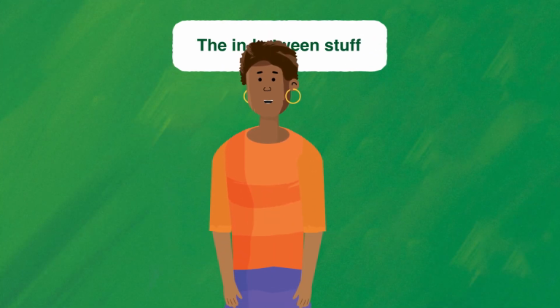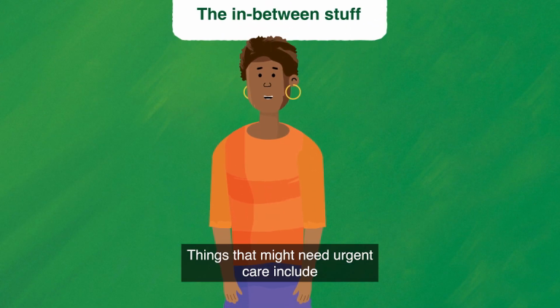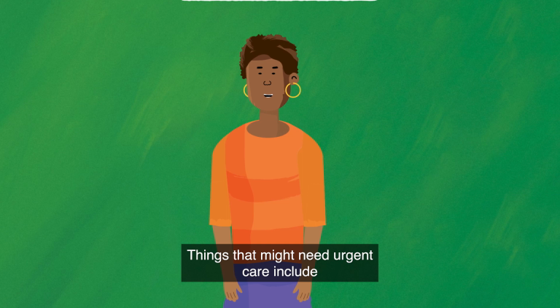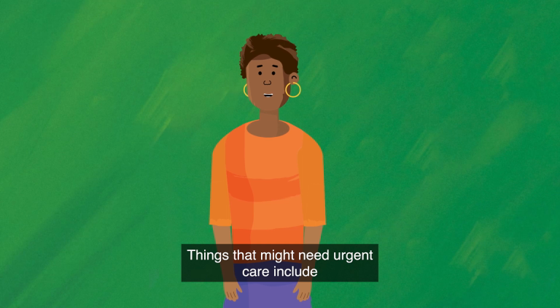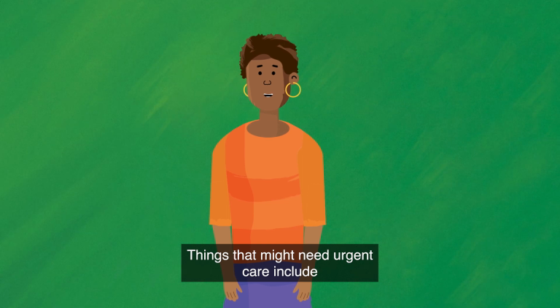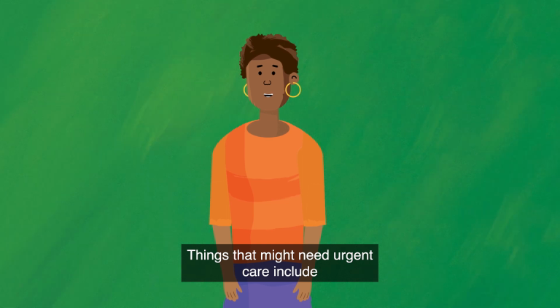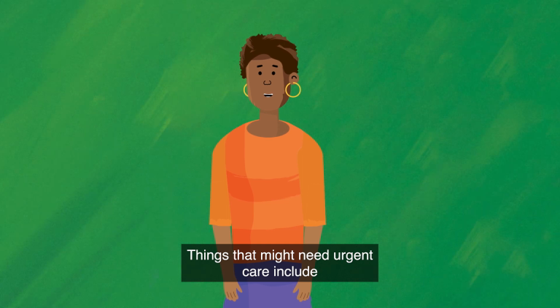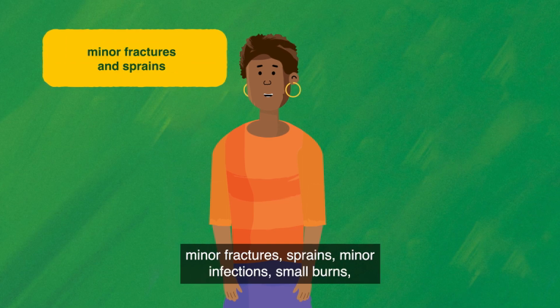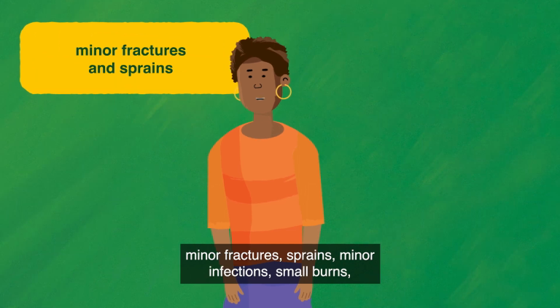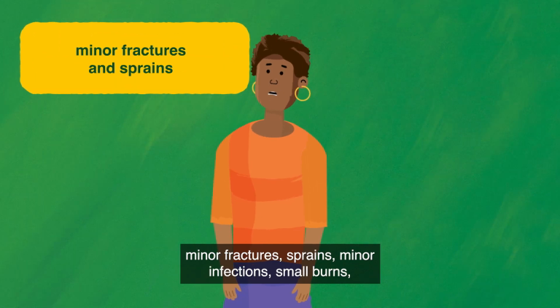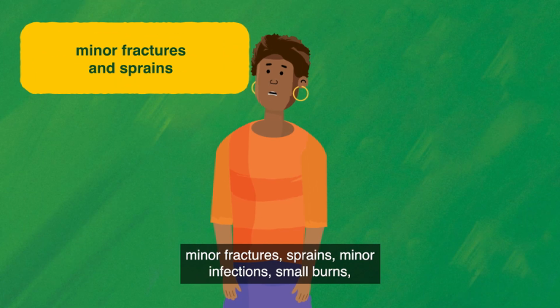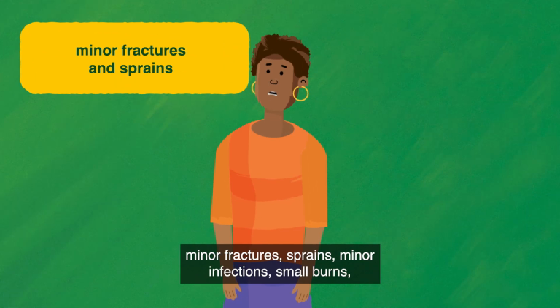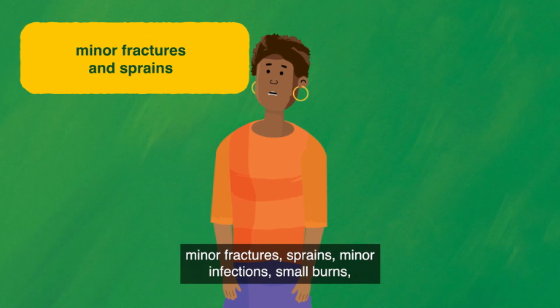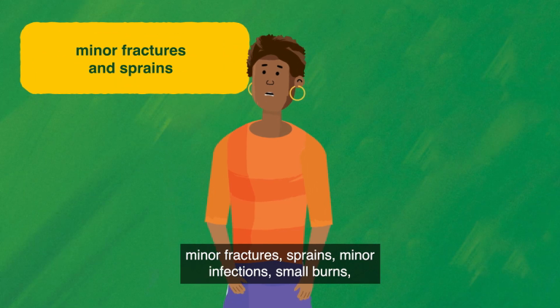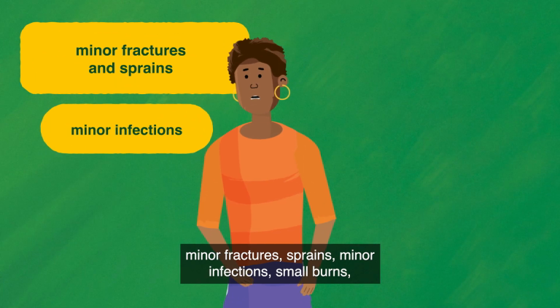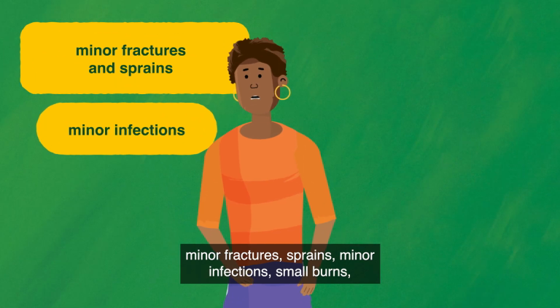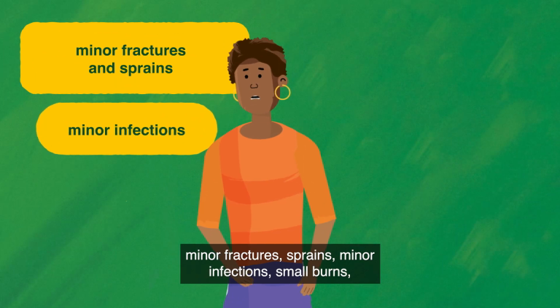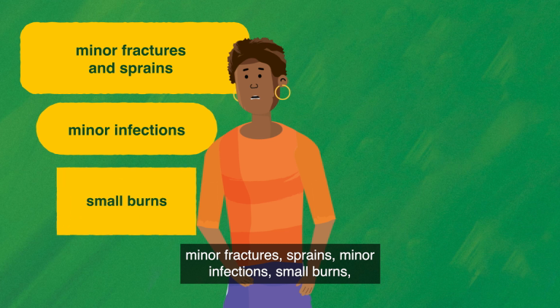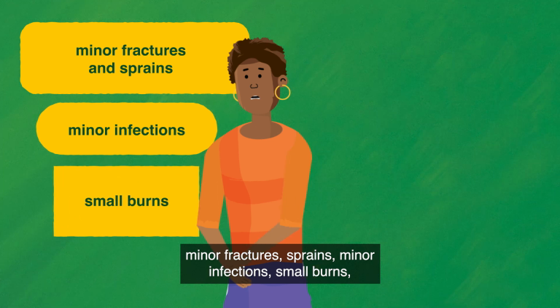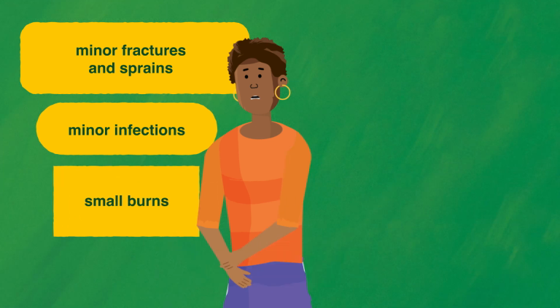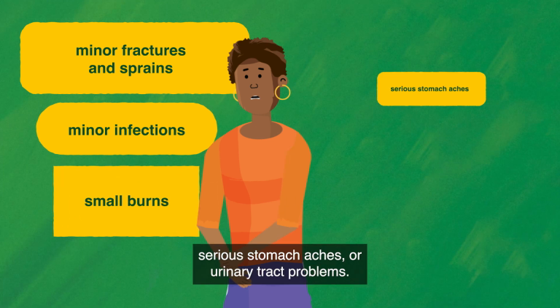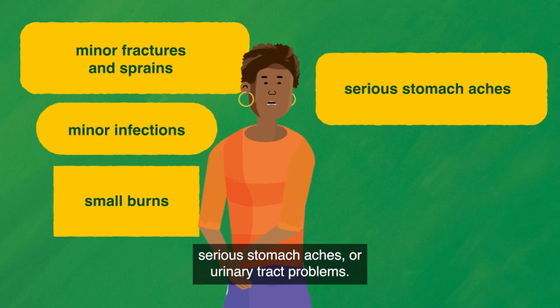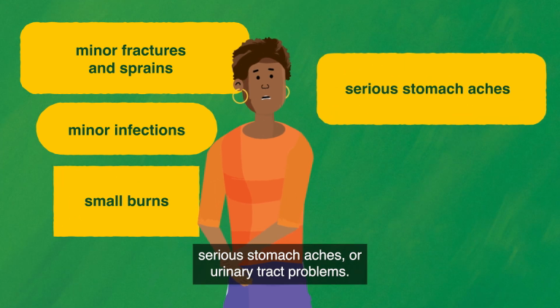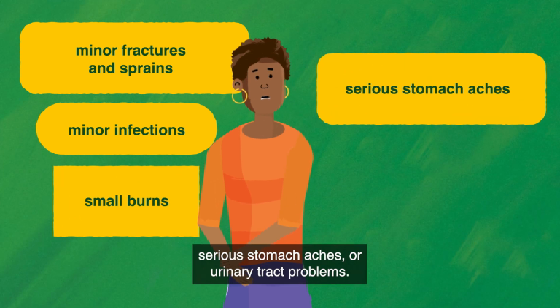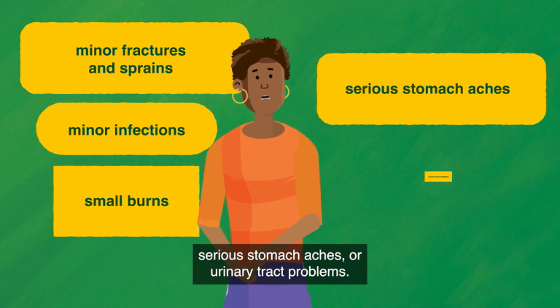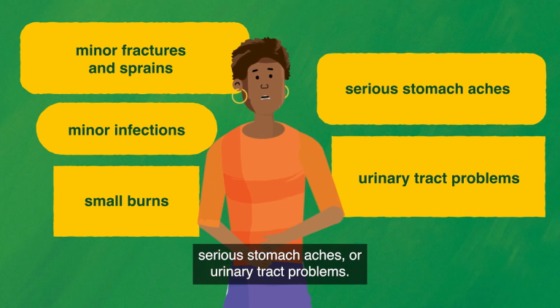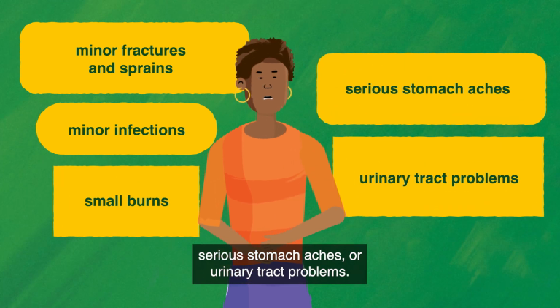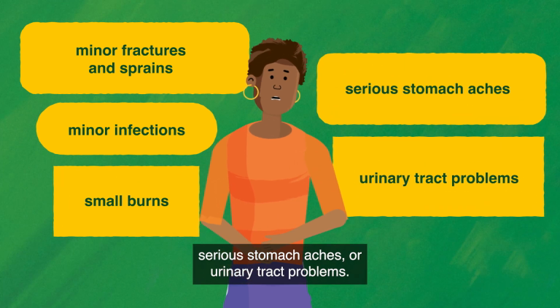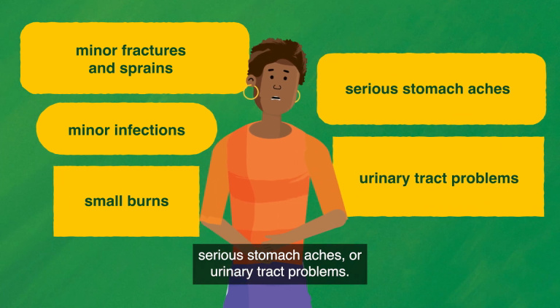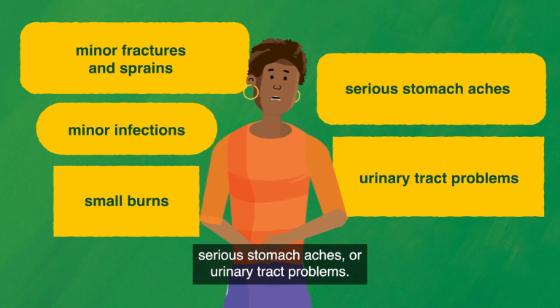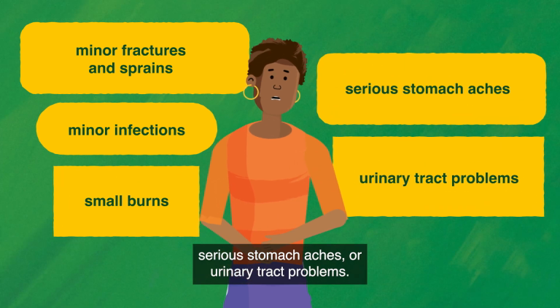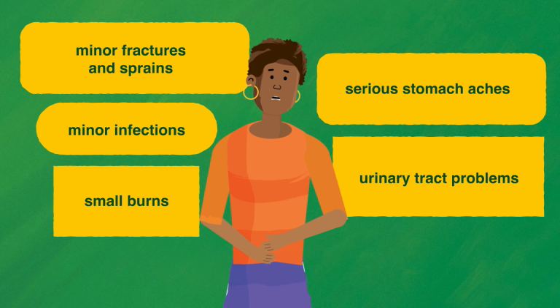Things that might need urgent care include minor fractures, sprains, minor infections, small burns, serious stomach aches or urinary tract problems.